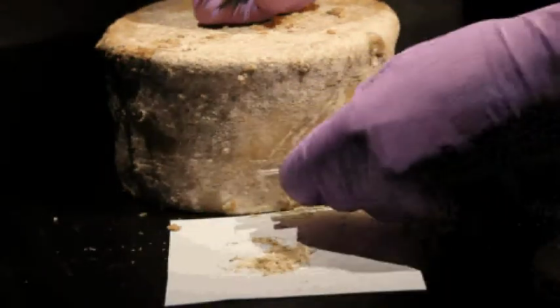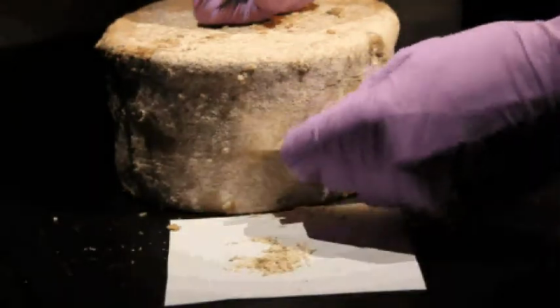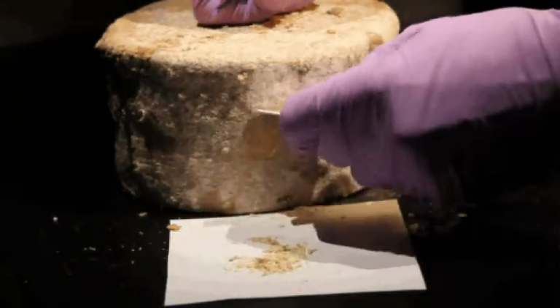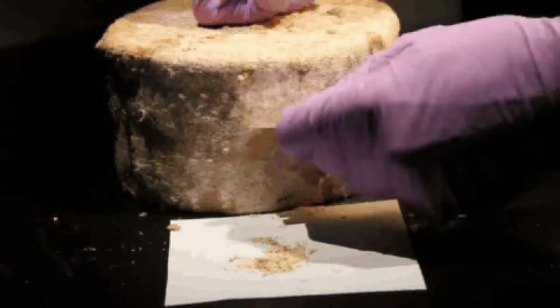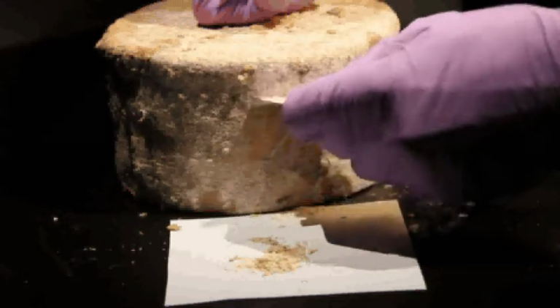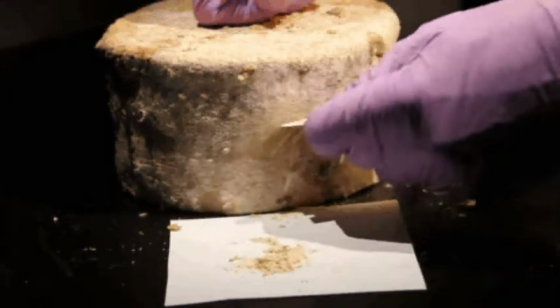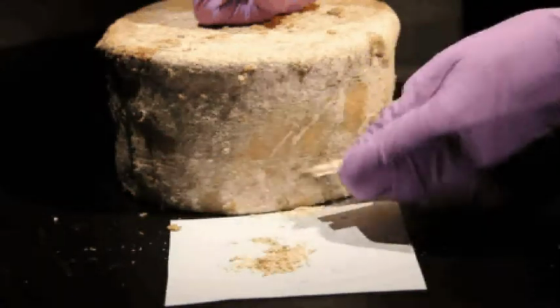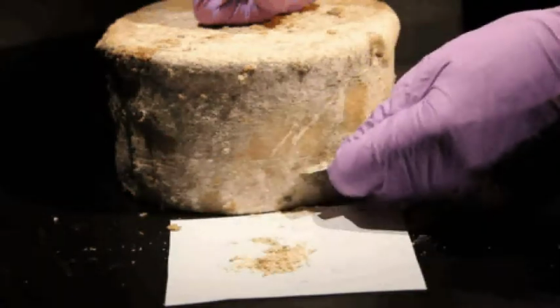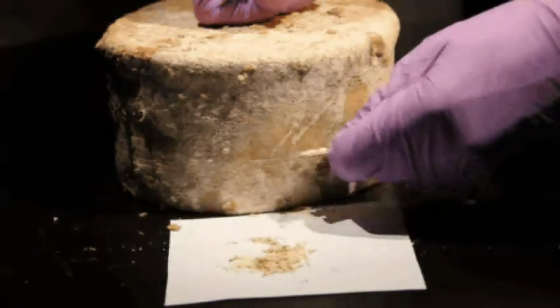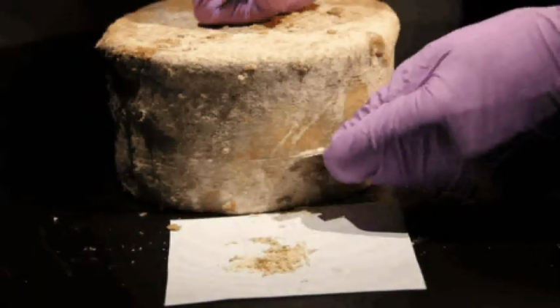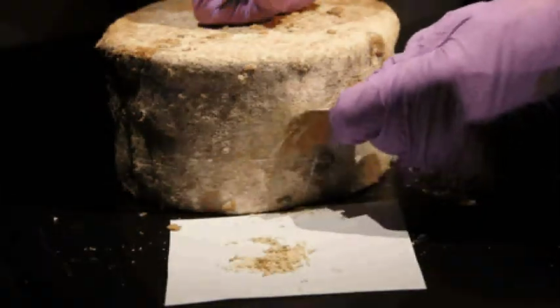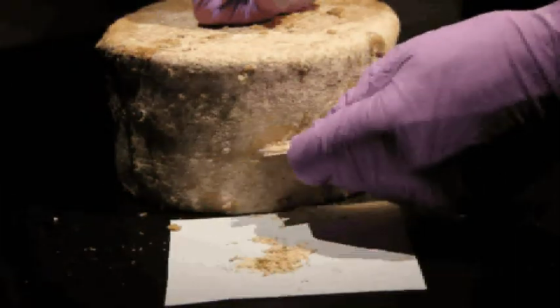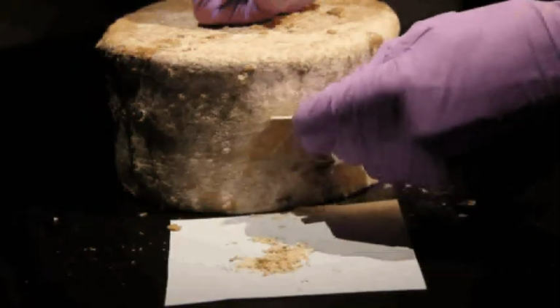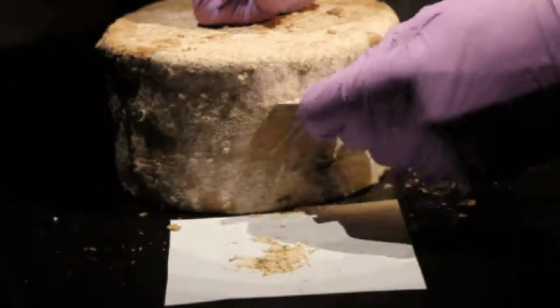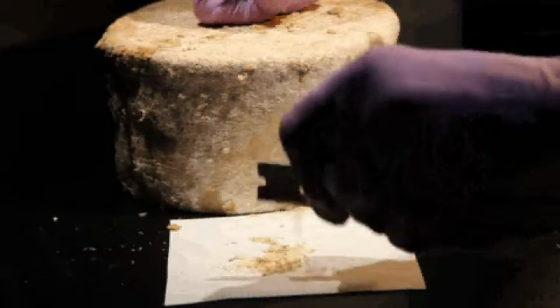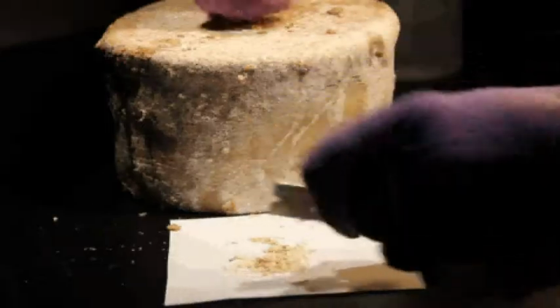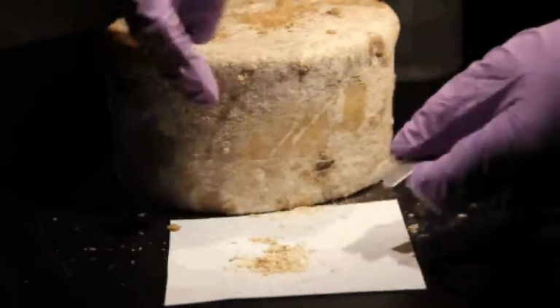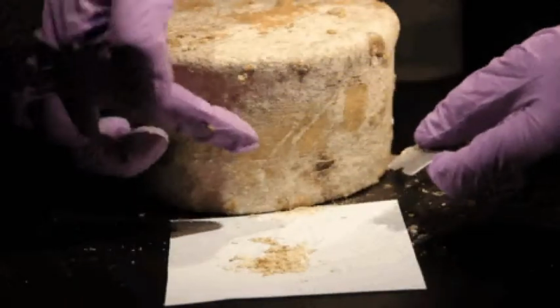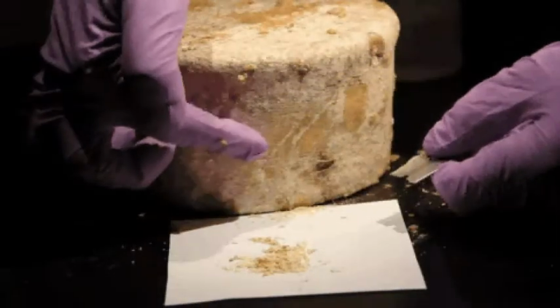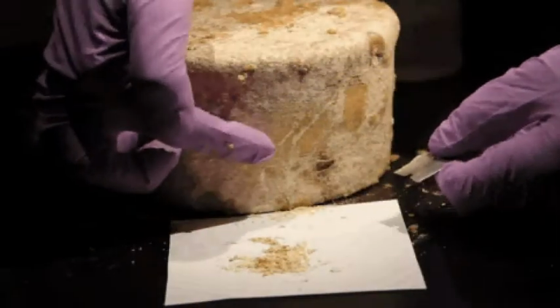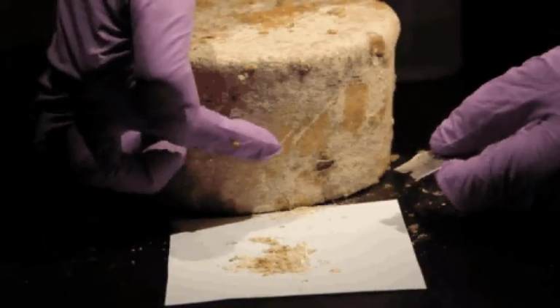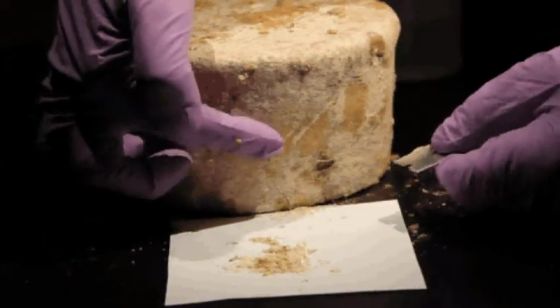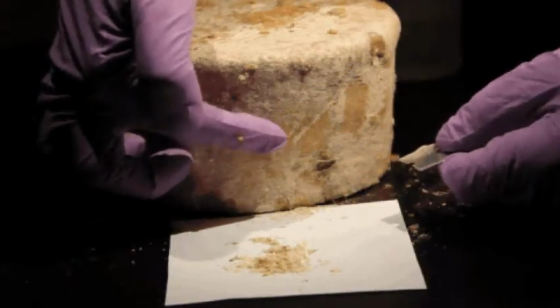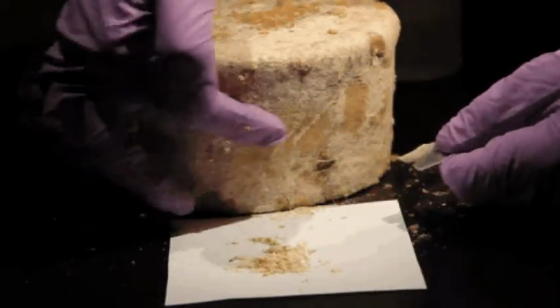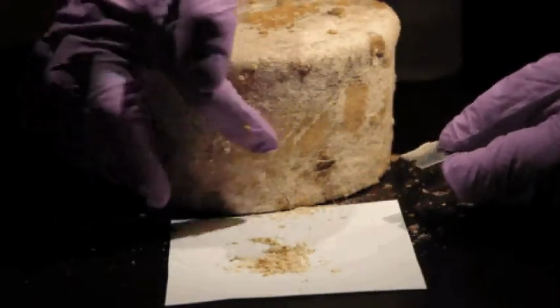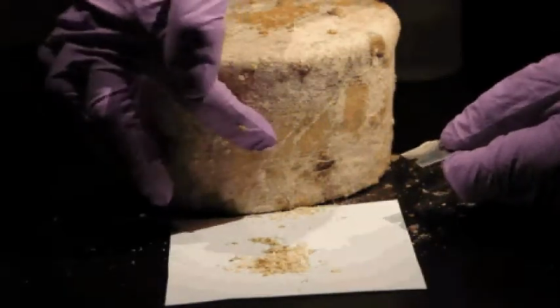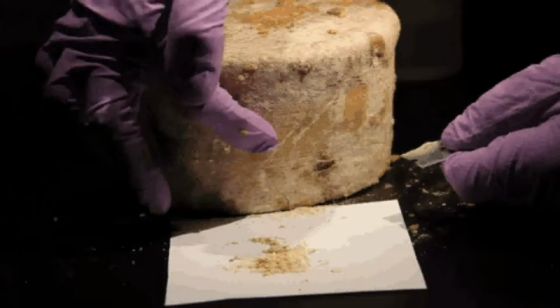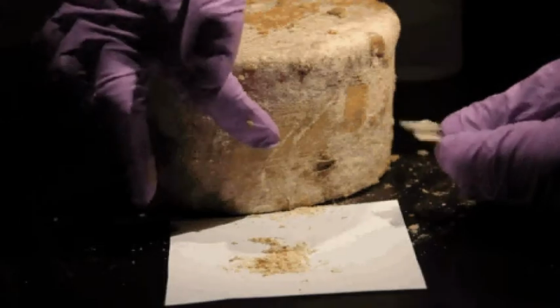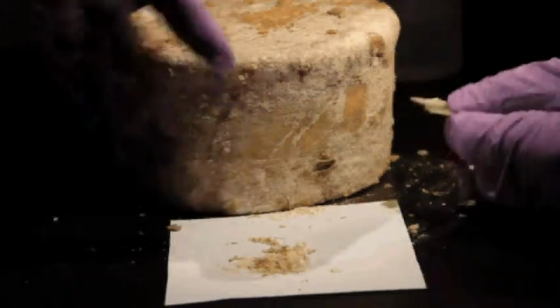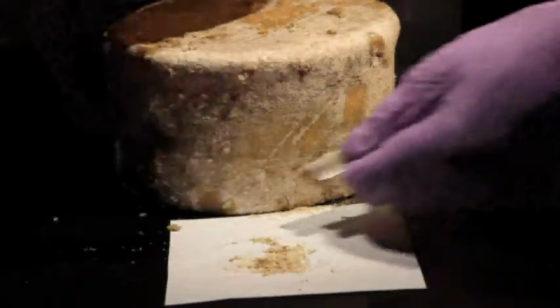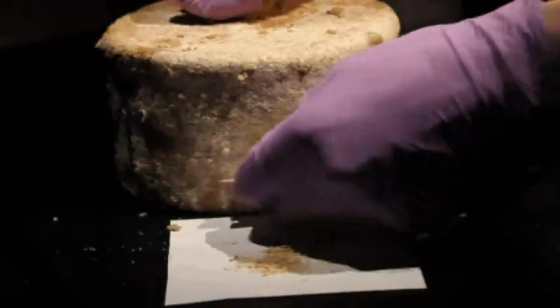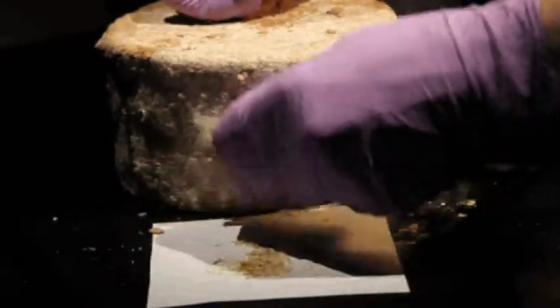I'm going to stop scraping this particular area of the cheese because, as you can see, this orange, dark, sort of brown color is starting to come through. That's the curd. We've hit the curd and no longer have much of a rind left.